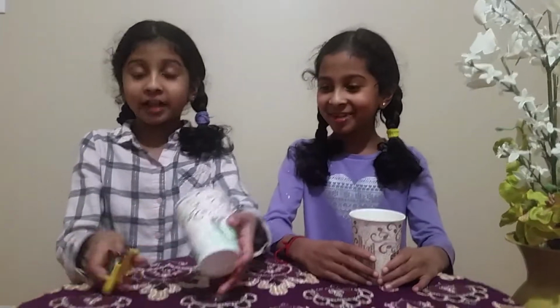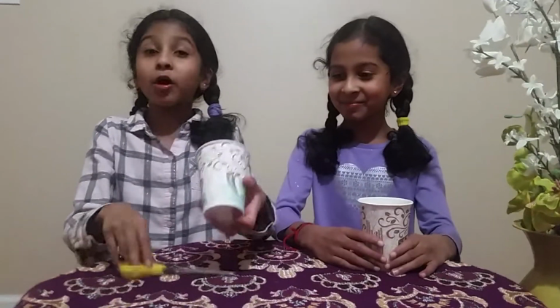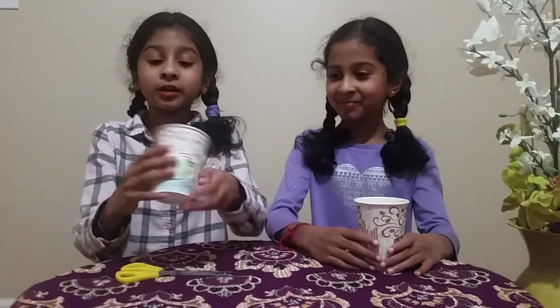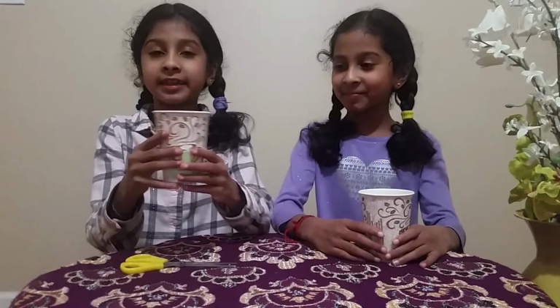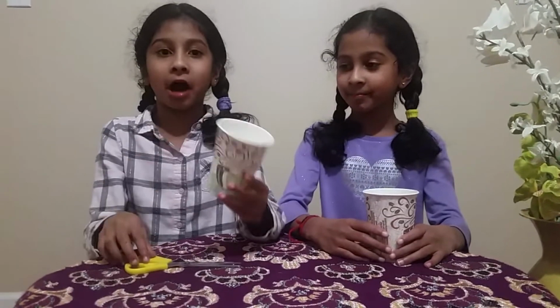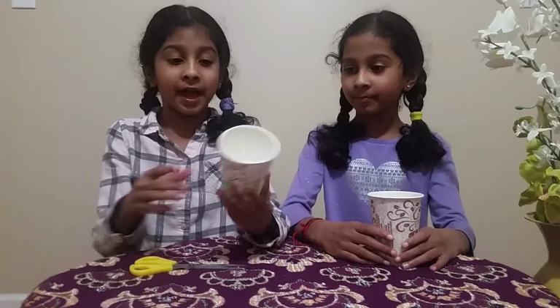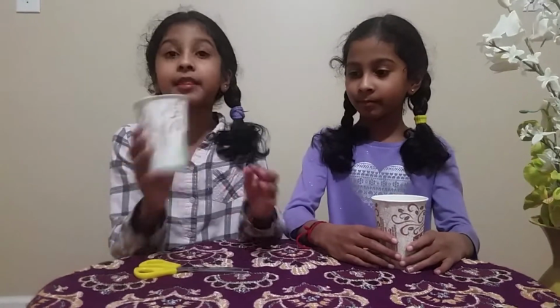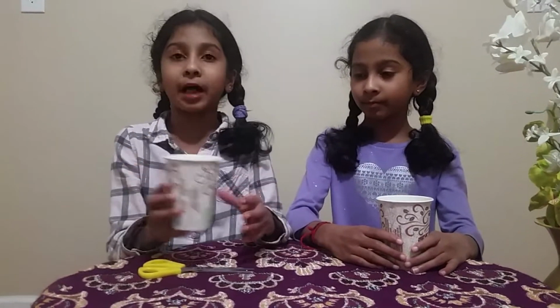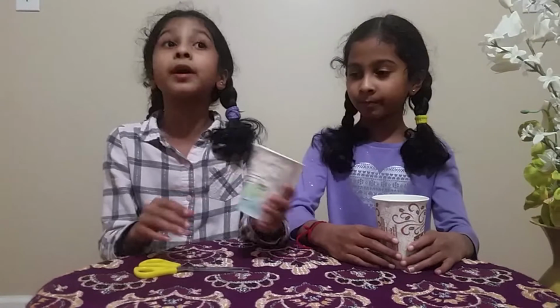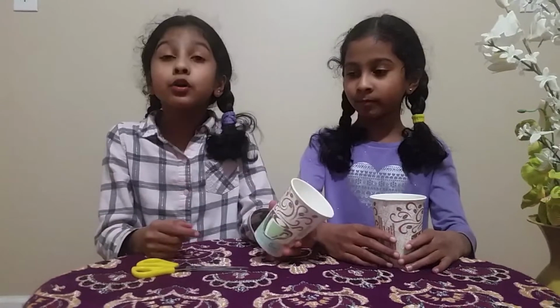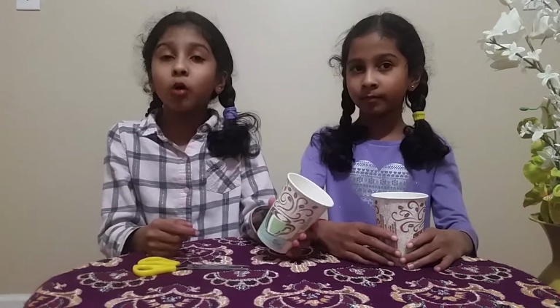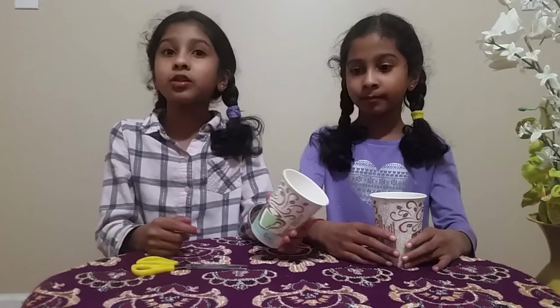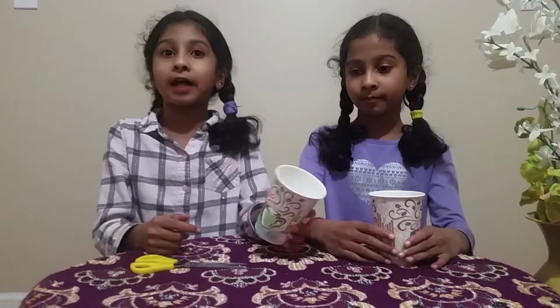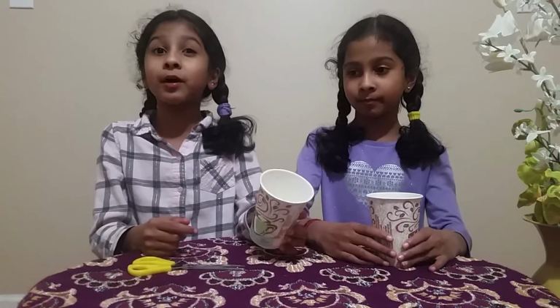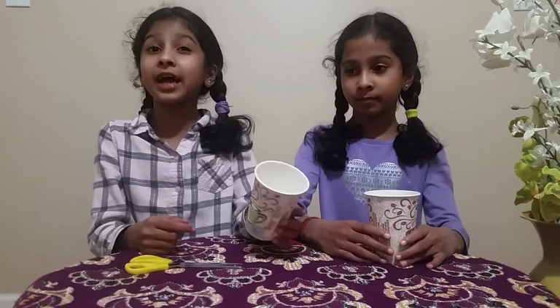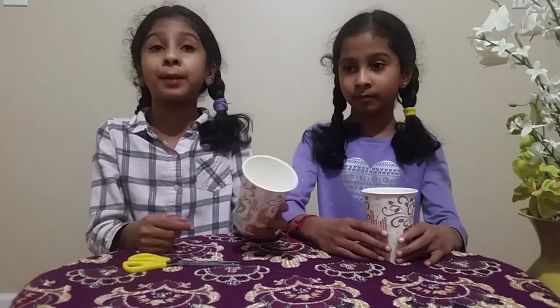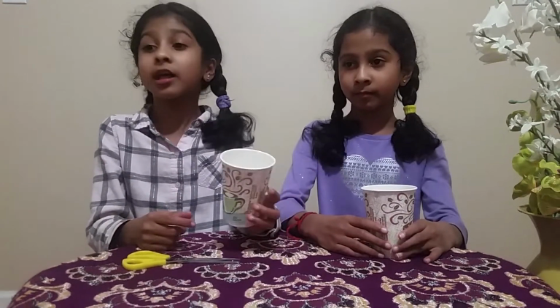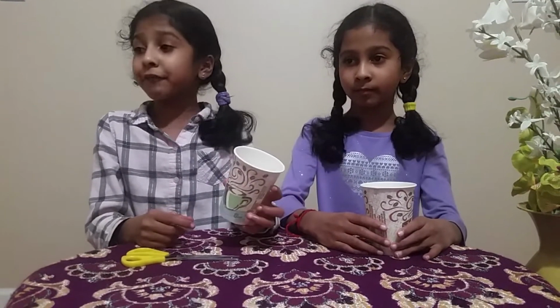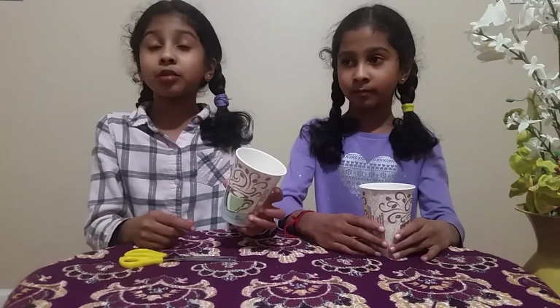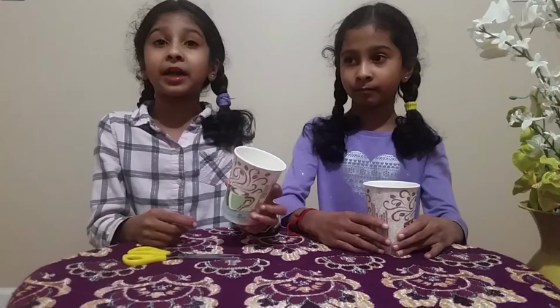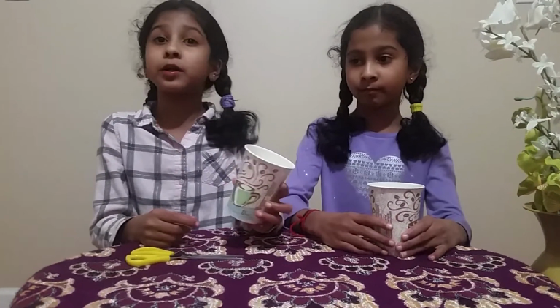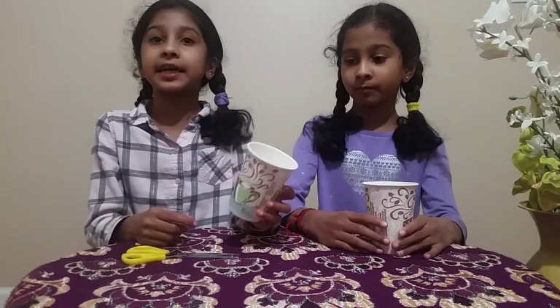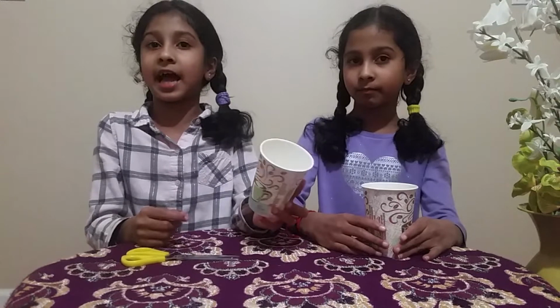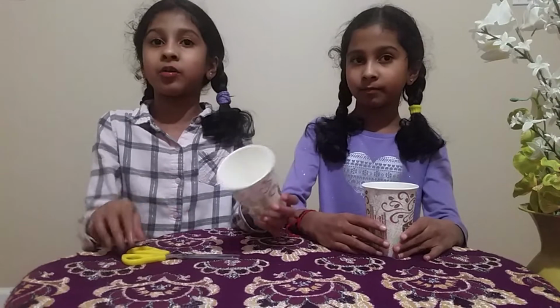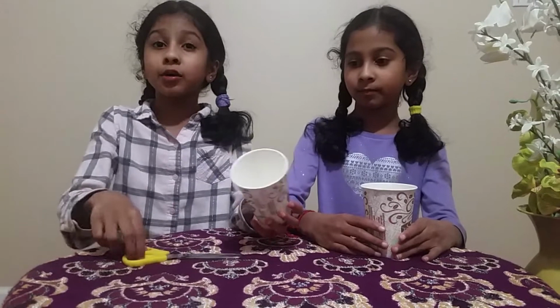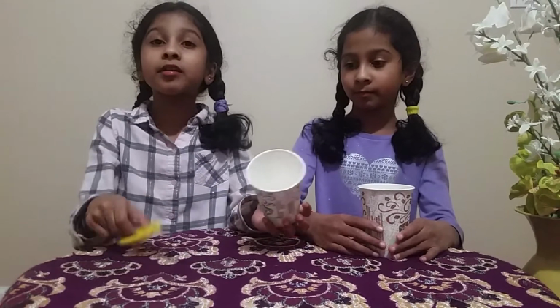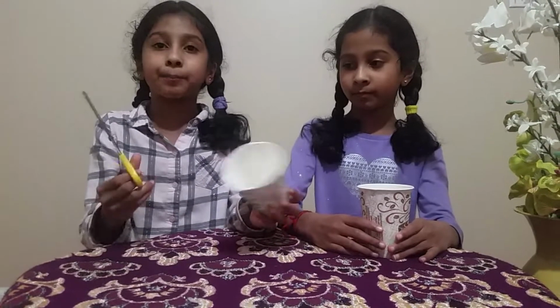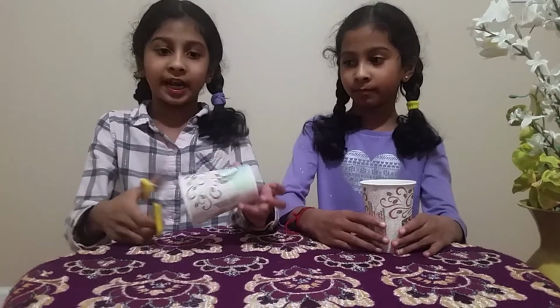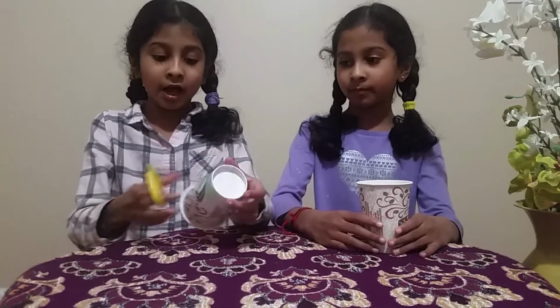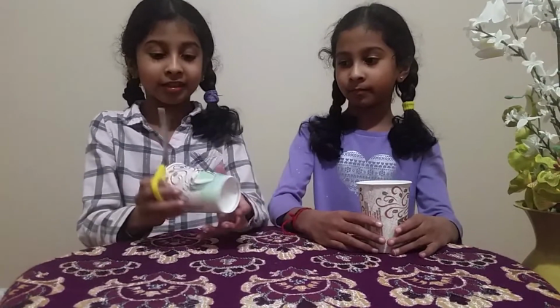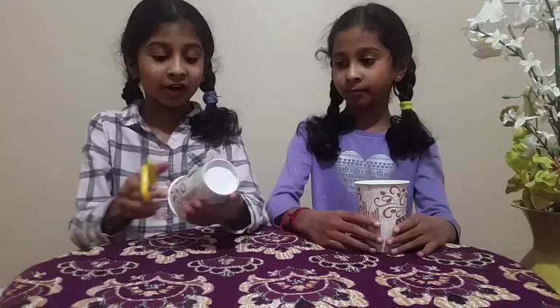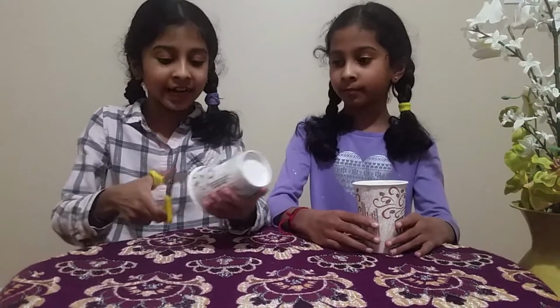You can see this cup — this is a plastic one. You can only use a plastic one to cut out, because if you use a metal one you can't cut it. Your scissors might break. So let's start cutting.